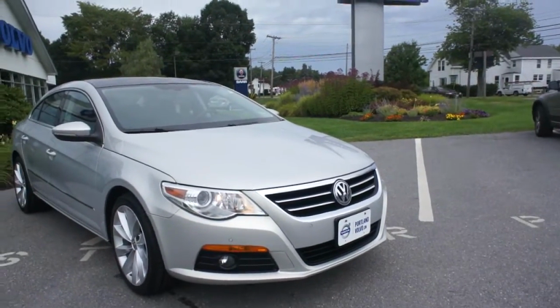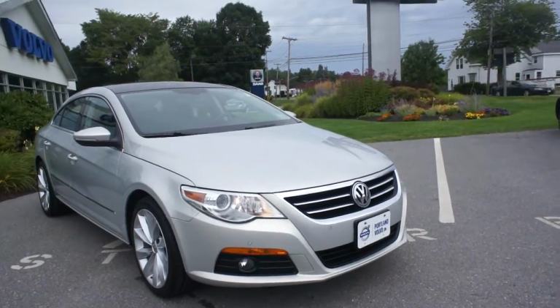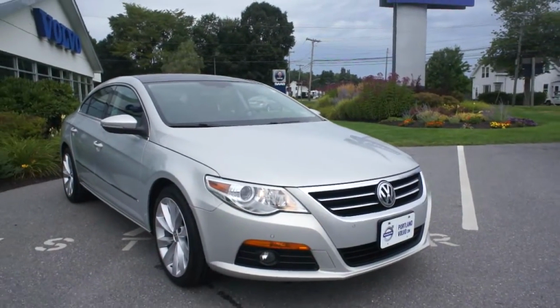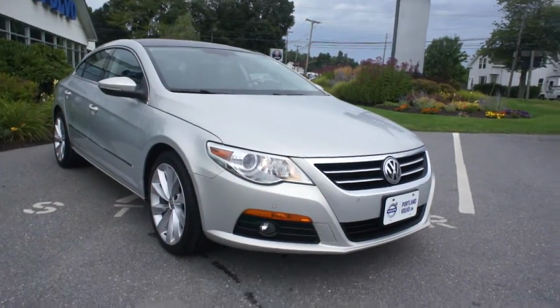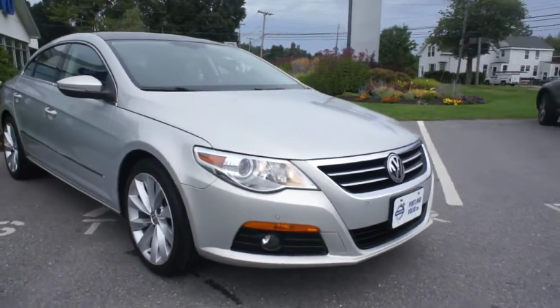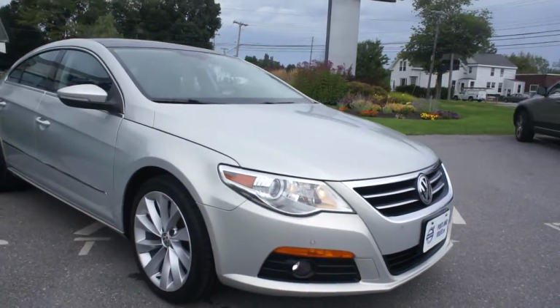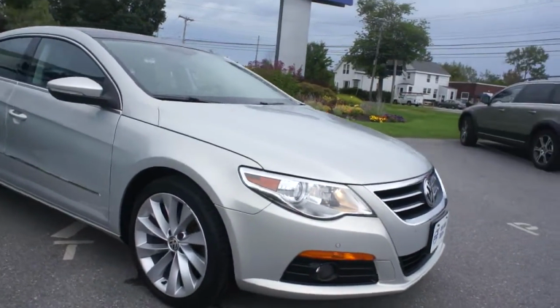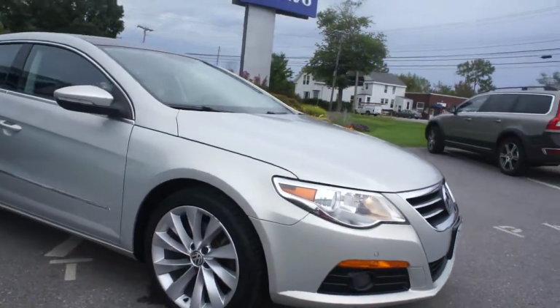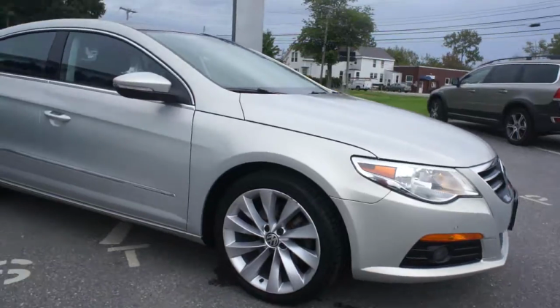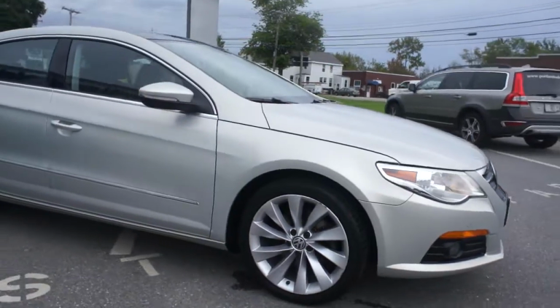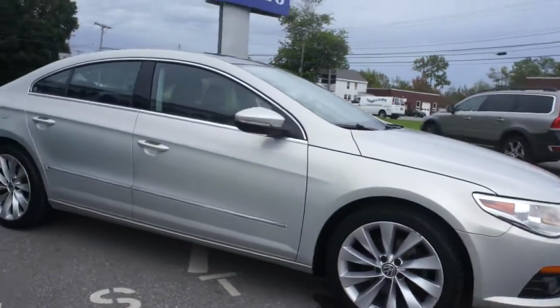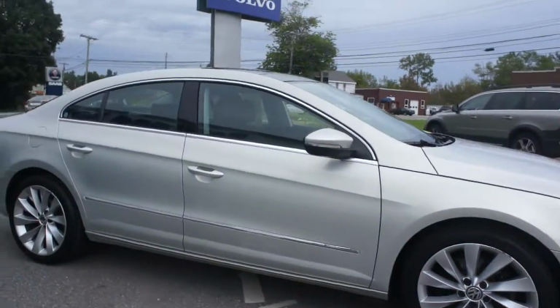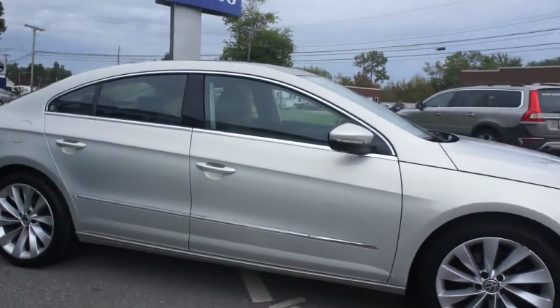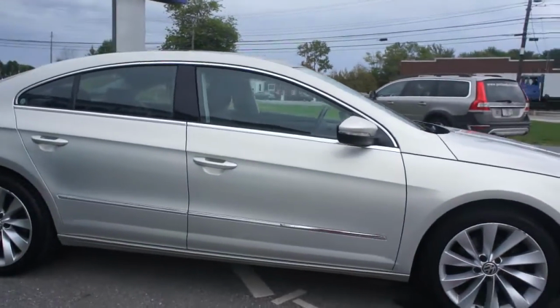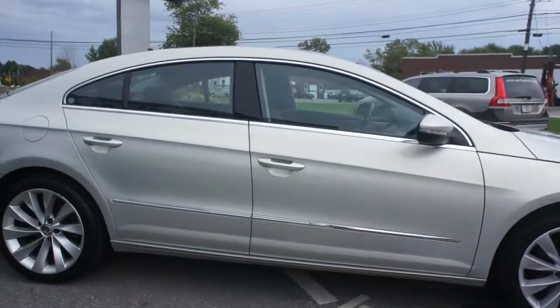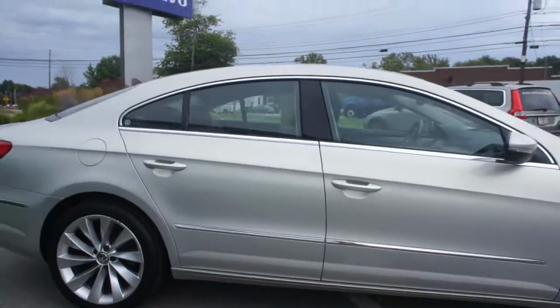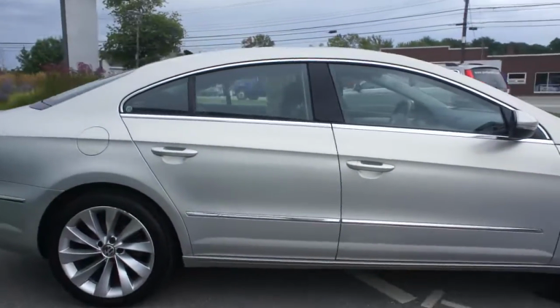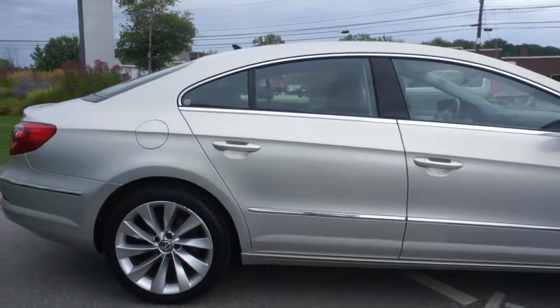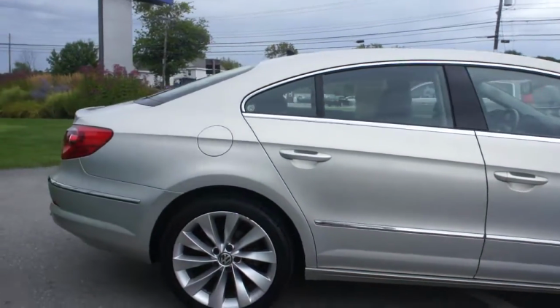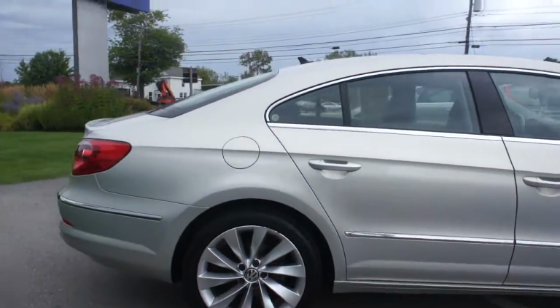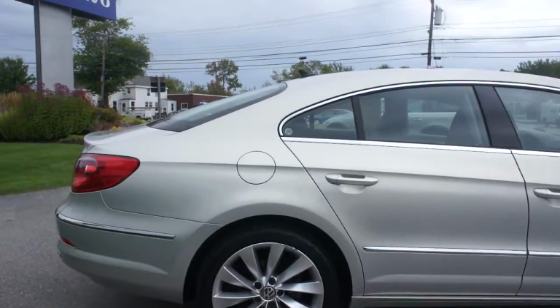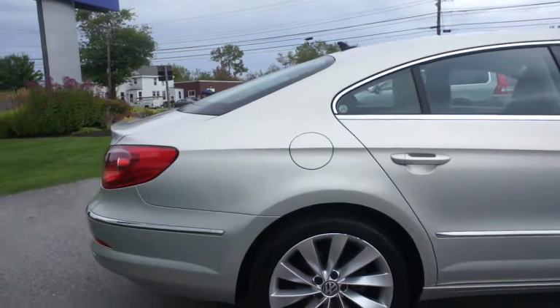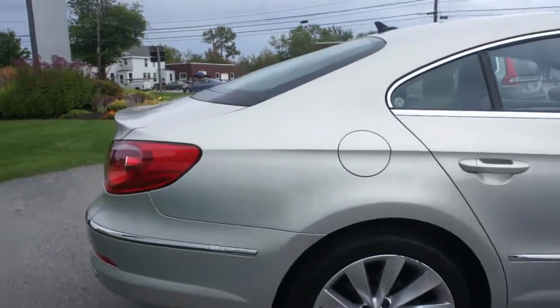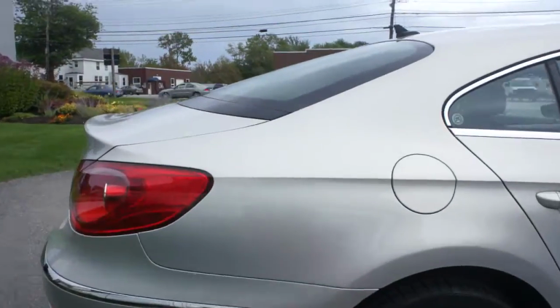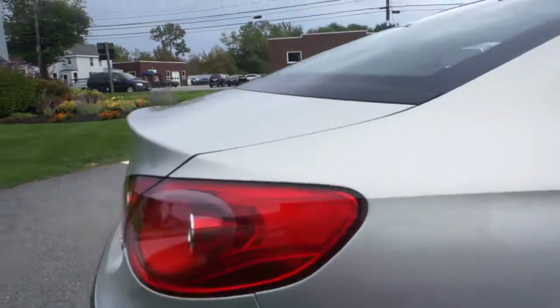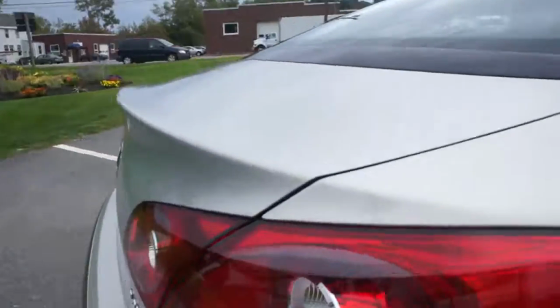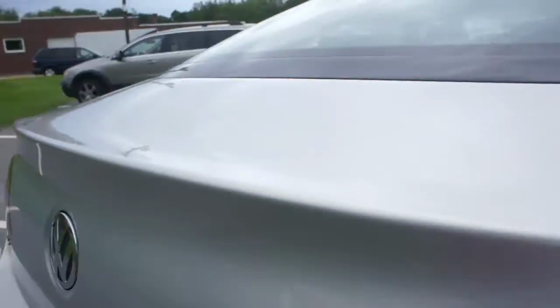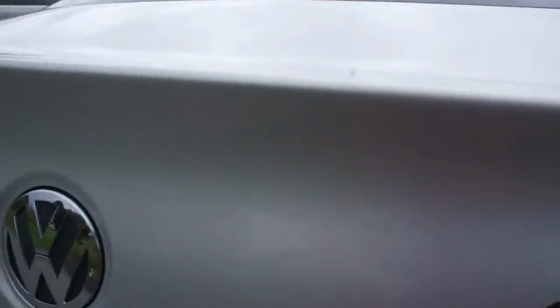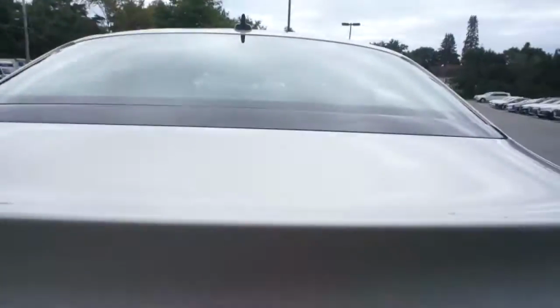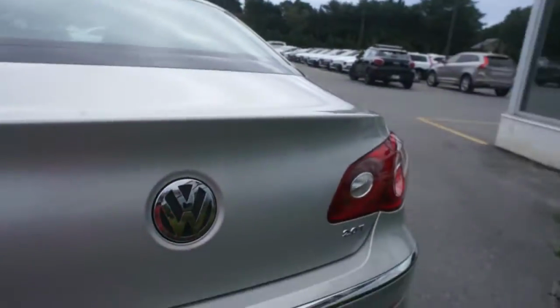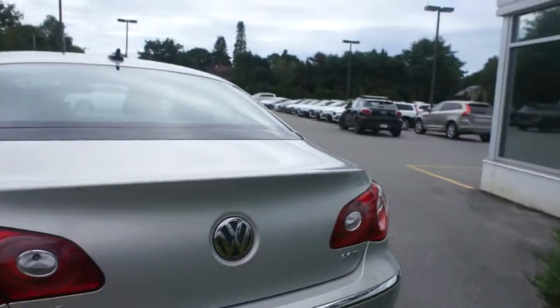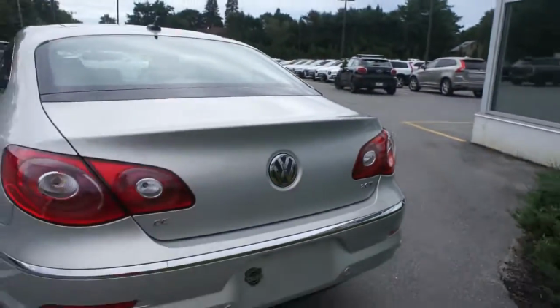Front and rear park assist, xenon headlights, beautiful alloy wheels. The car itself is in amazing condition — beautiful silver accents on this kind of almost seashell-like metallic paint on the back.